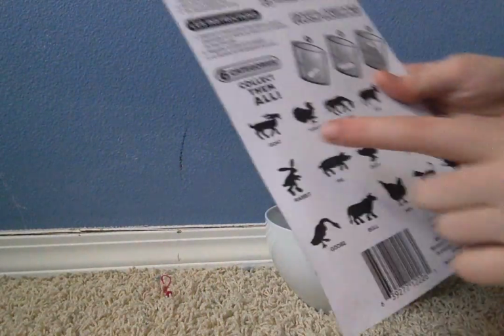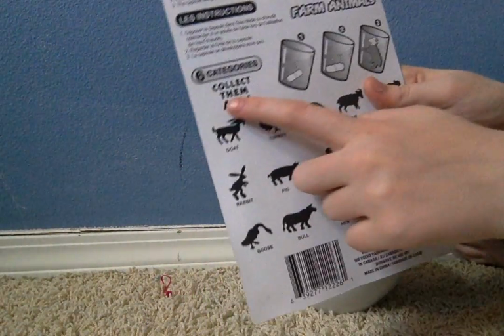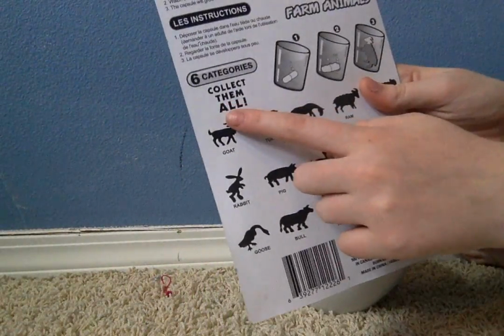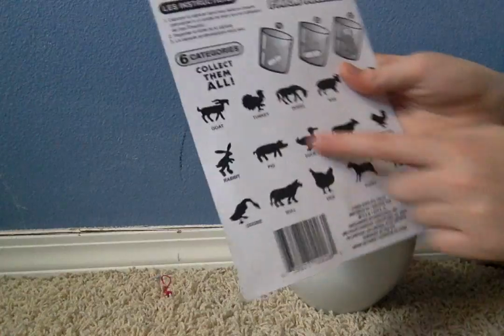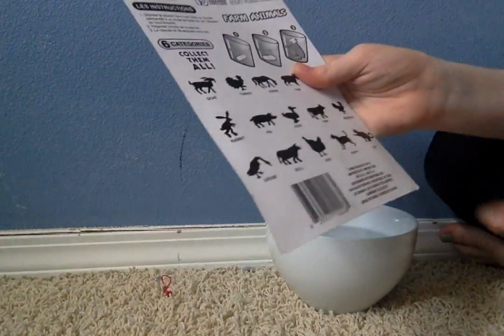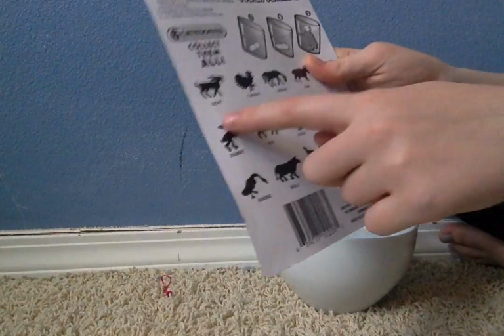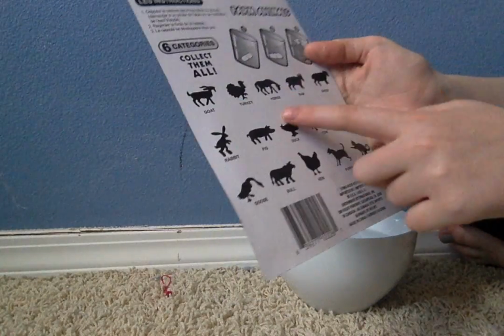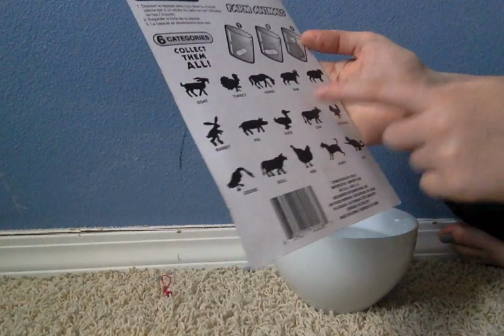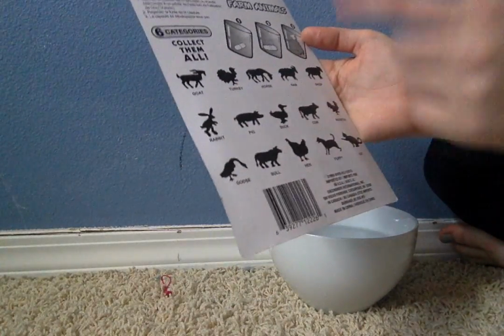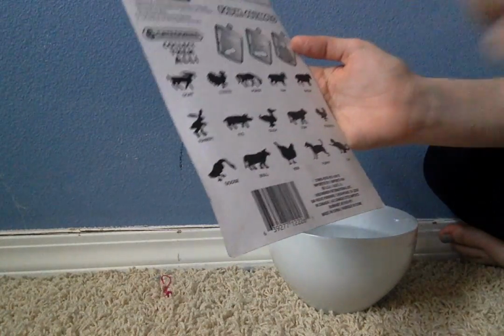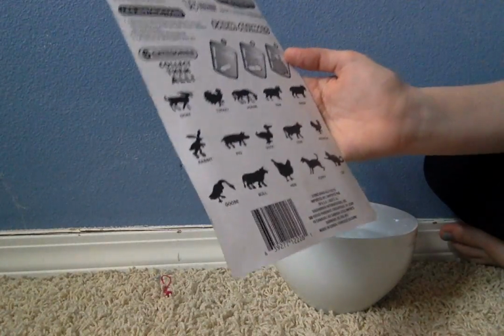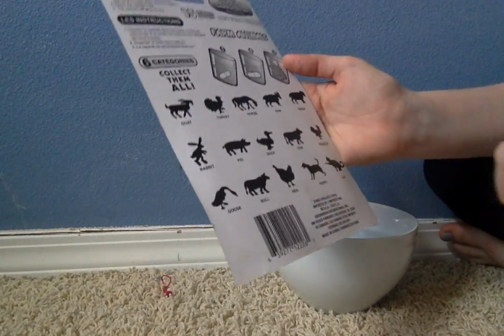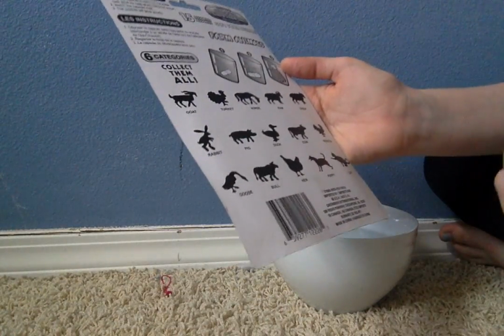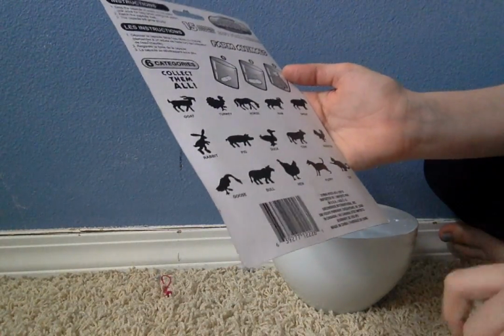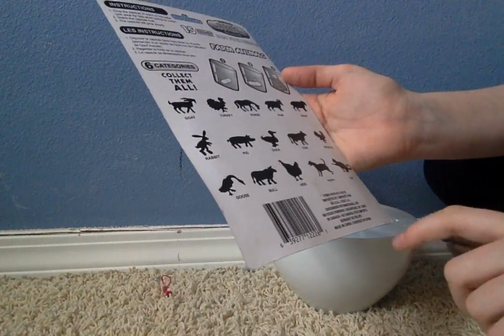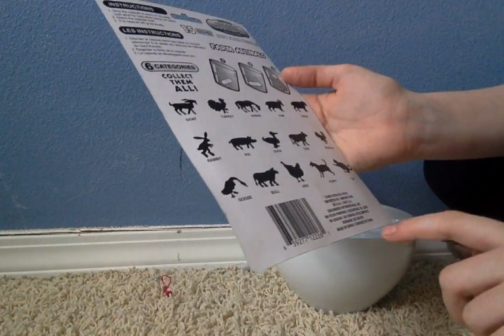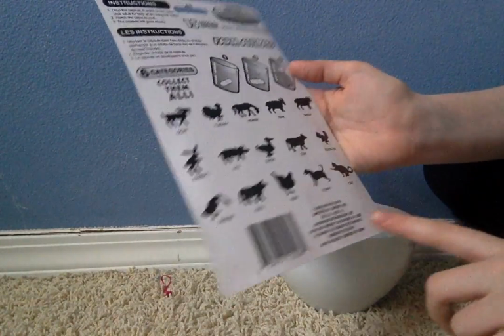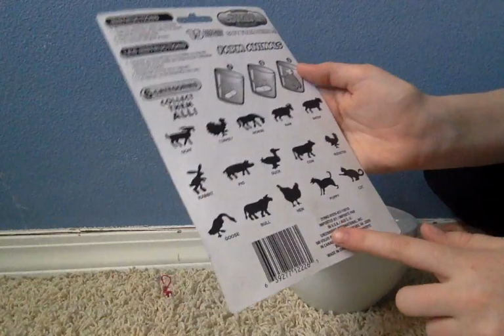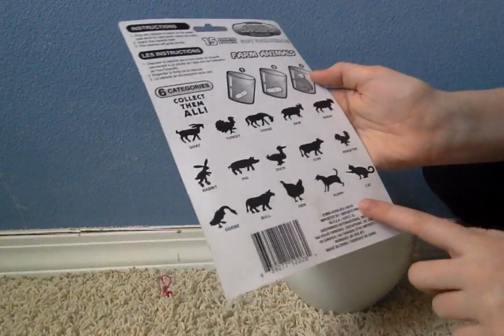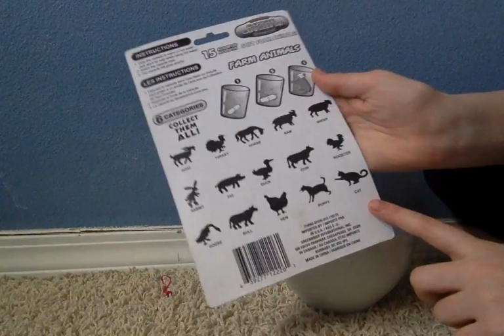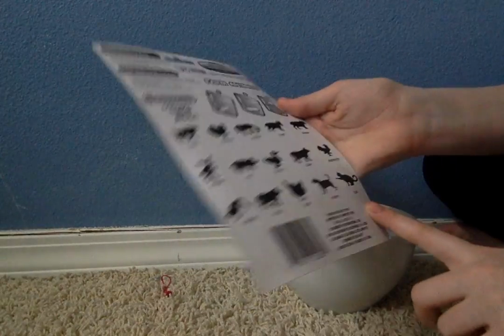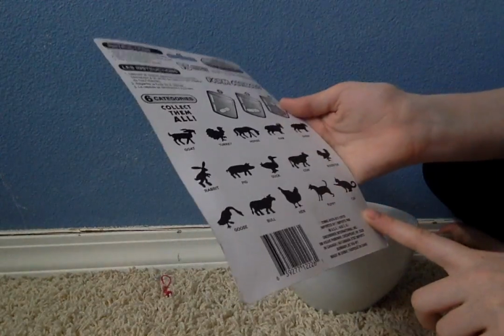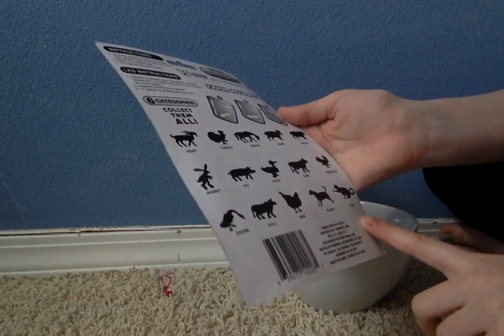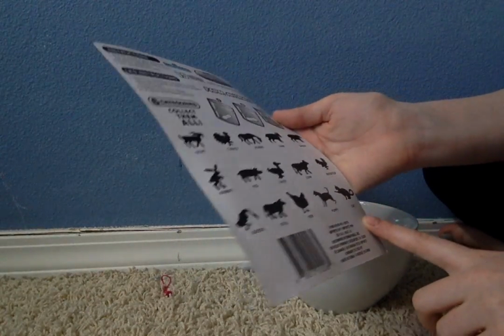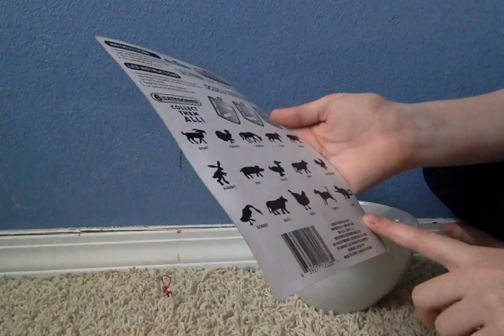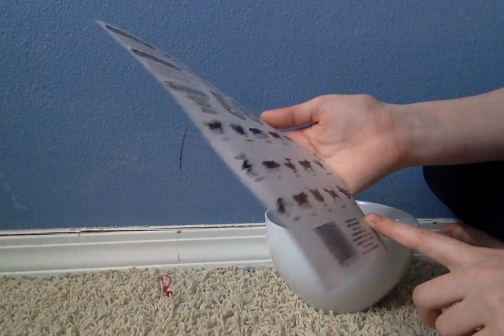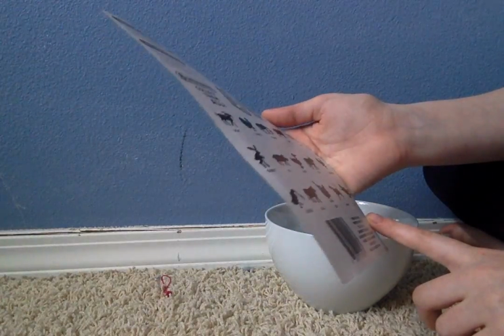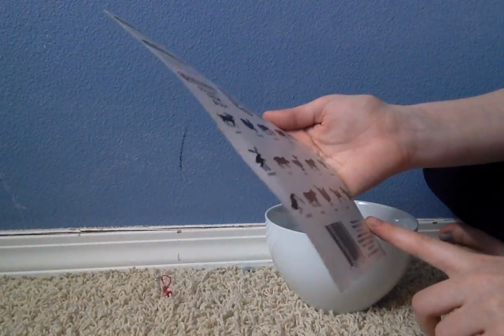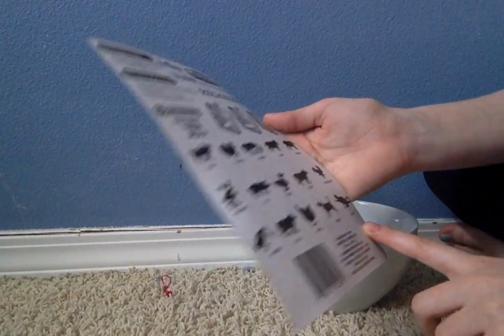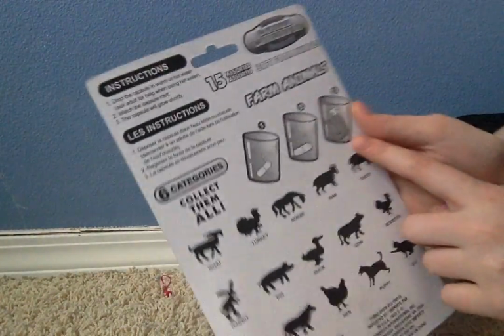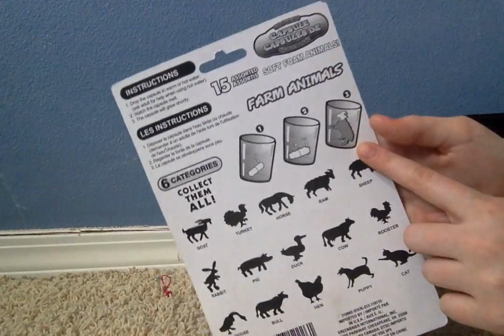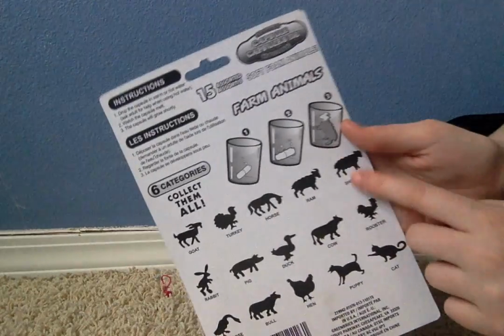Can we collect them all? There's a goat, a turkey, a horse, a ram, a sheep, a rabbit, a pig, a duck, a cow, a rooster, a goose, a bull, a hen, a puppy, and a cat.